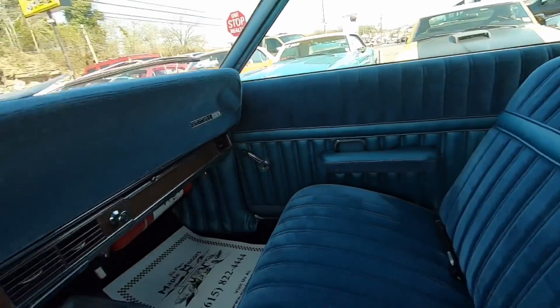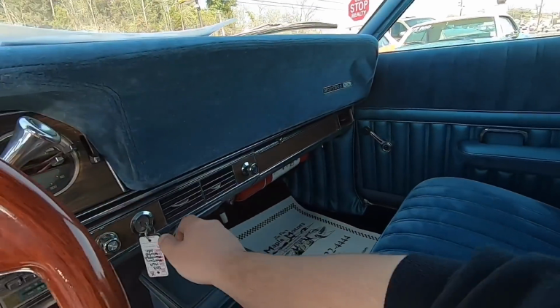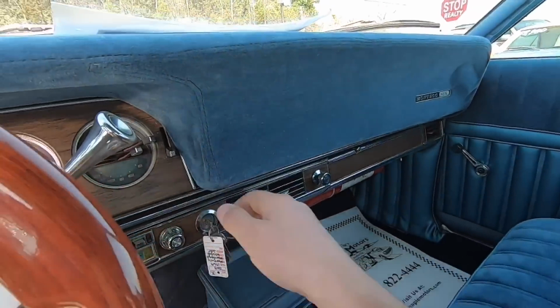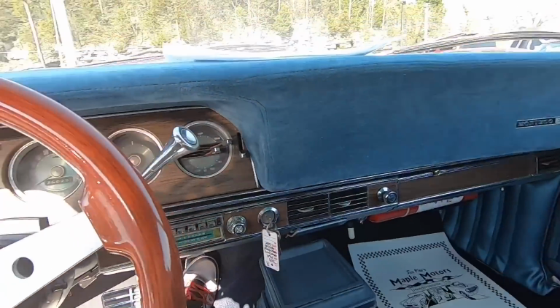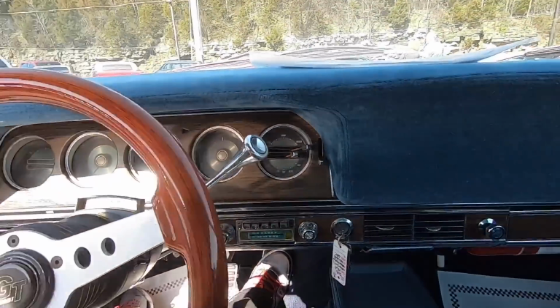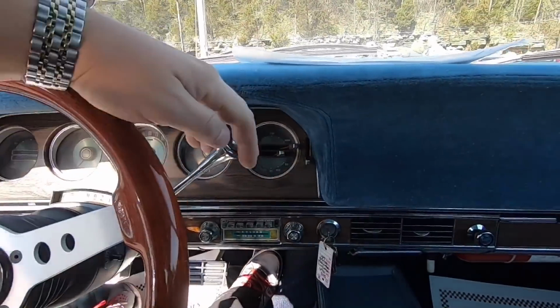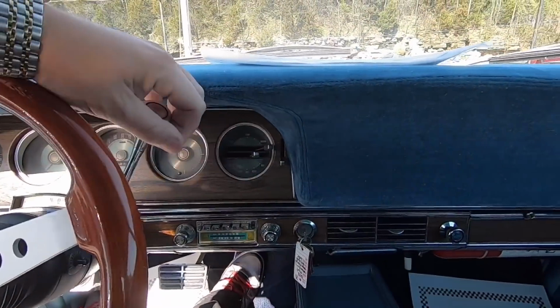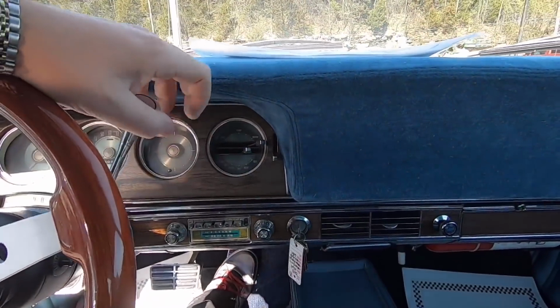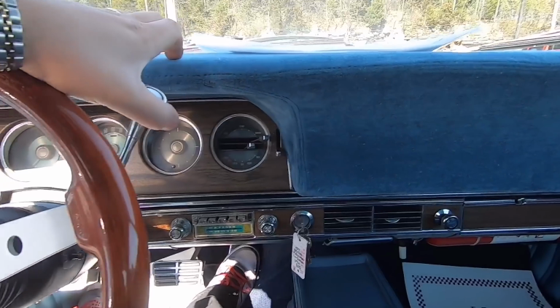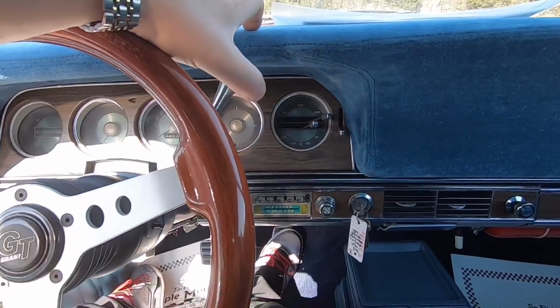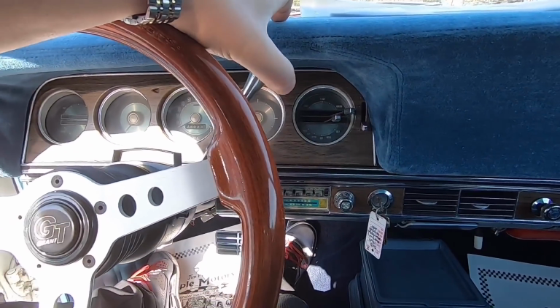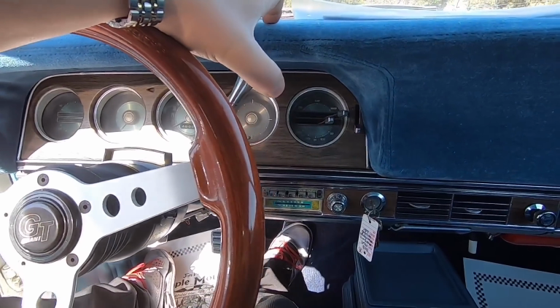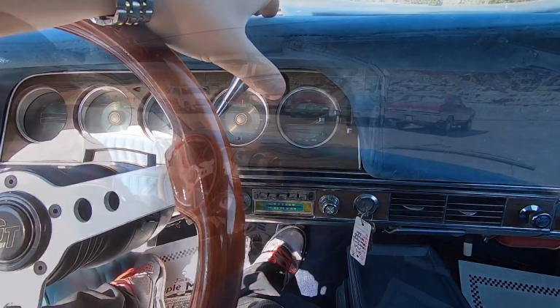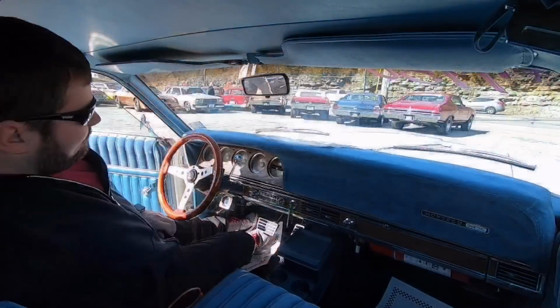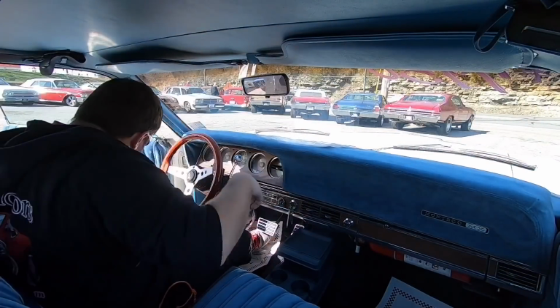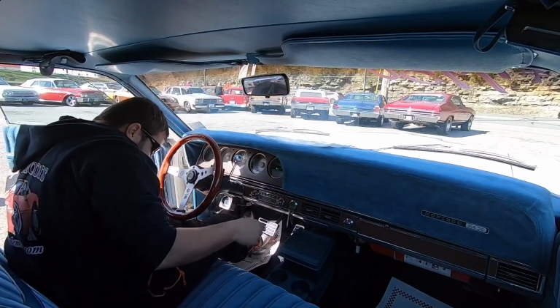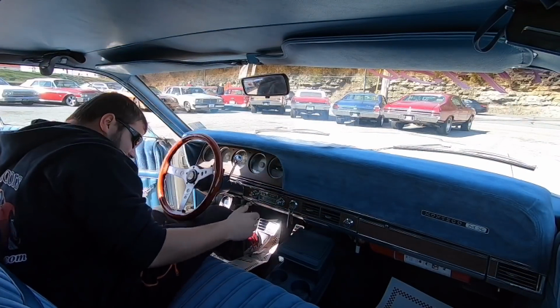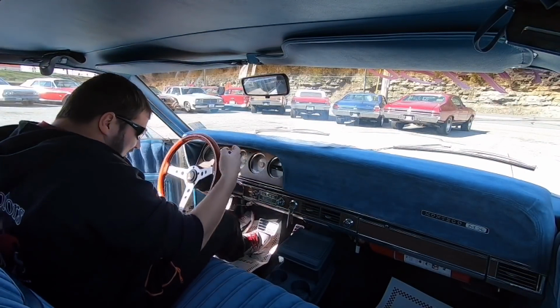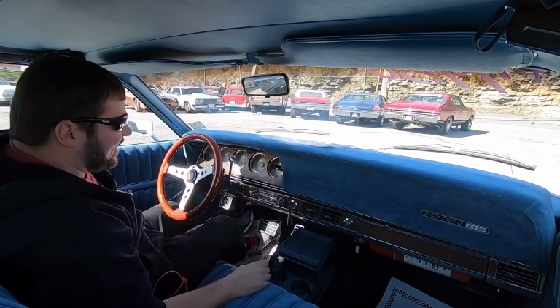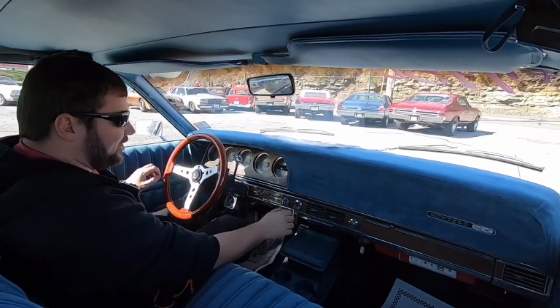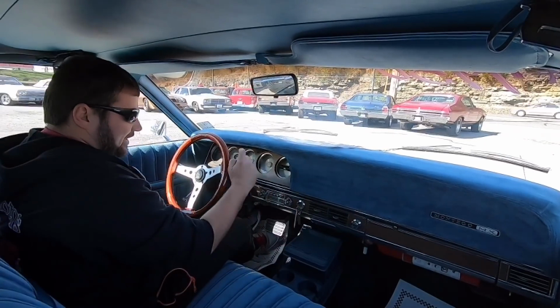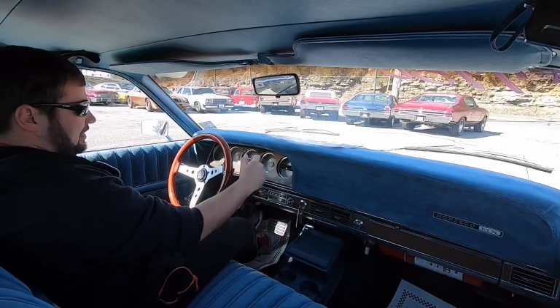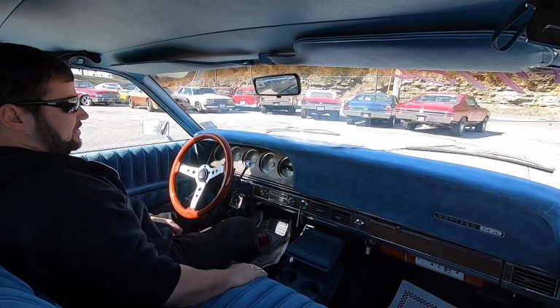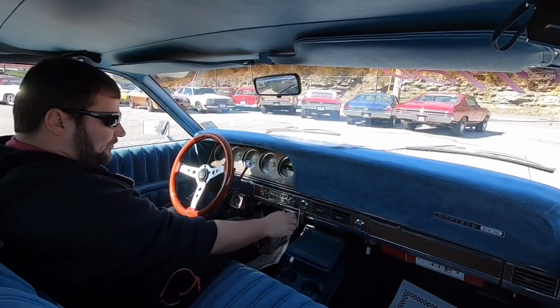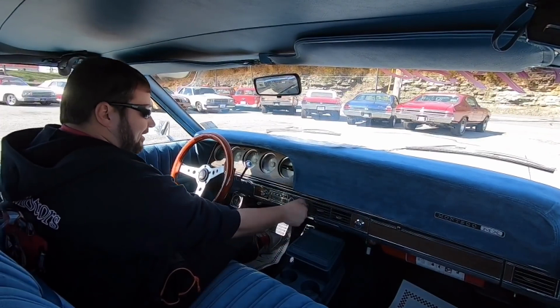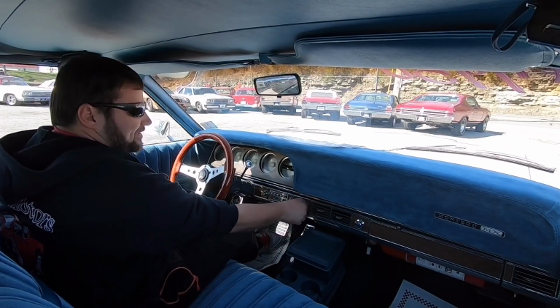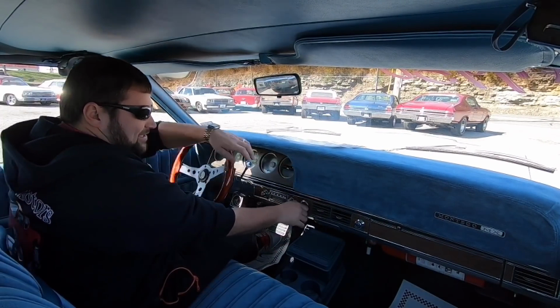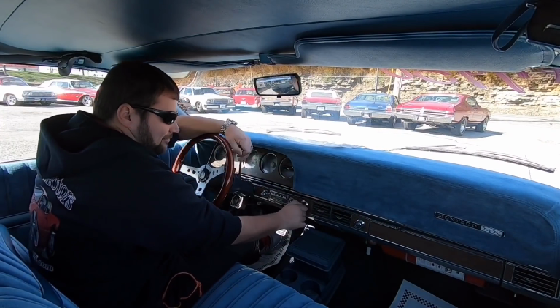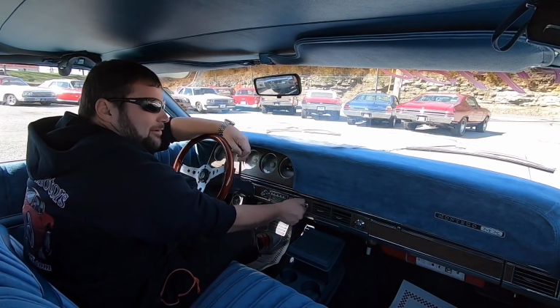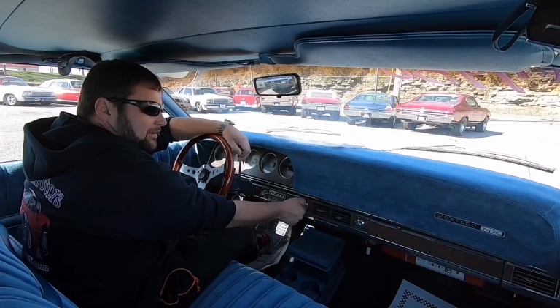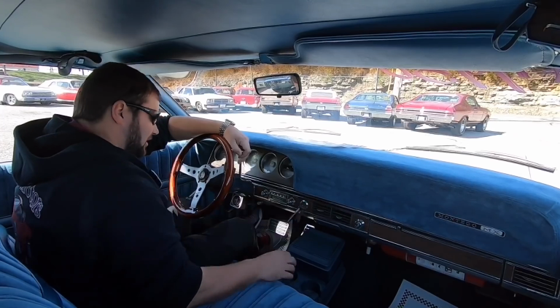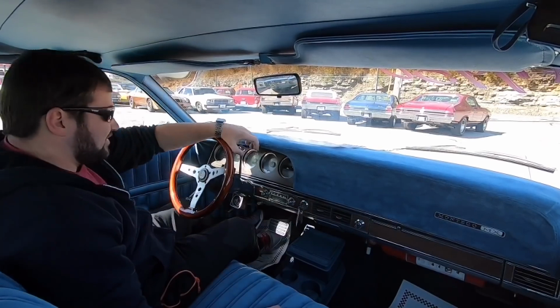Go ahead and start it up here. This one you do have to pull up on the shifter — it has to be in park or it won't start. I have to do it like so — it's a safety switch. If I just let it flop down like that it's not going to start. Pull it up and it does start.